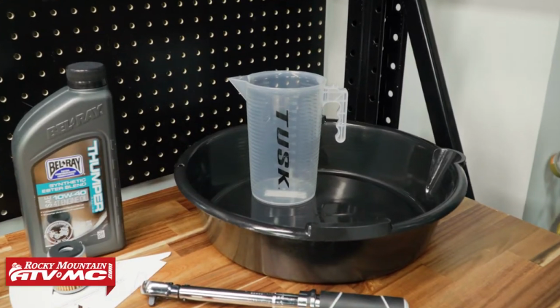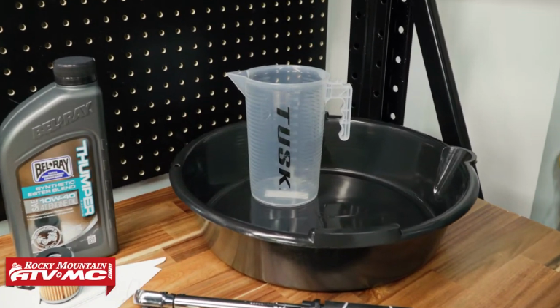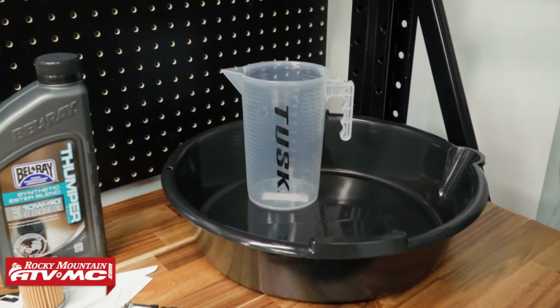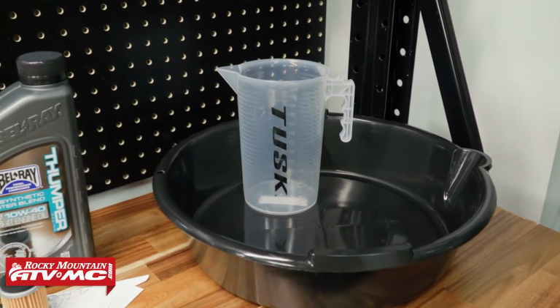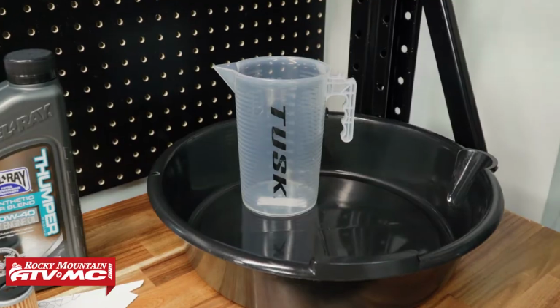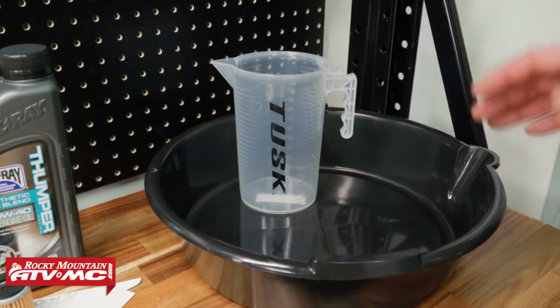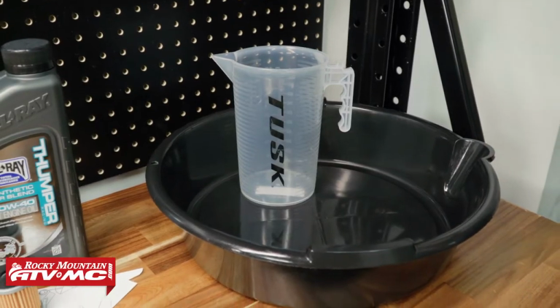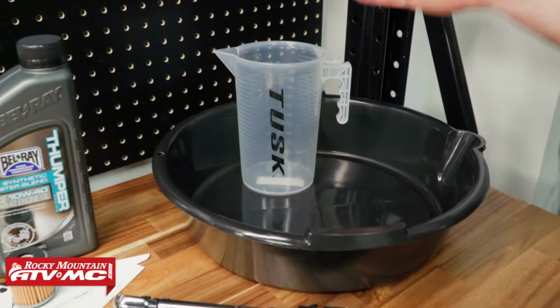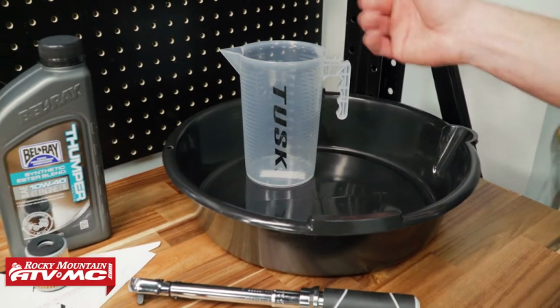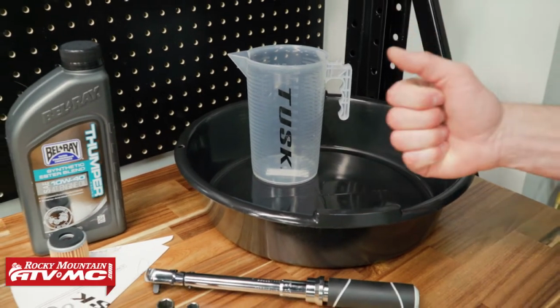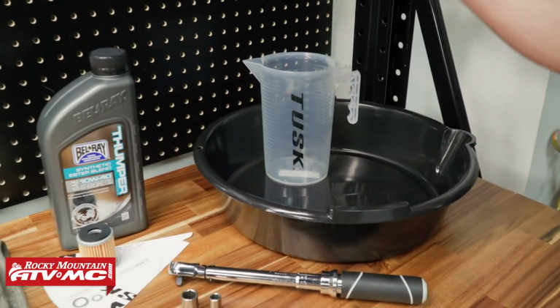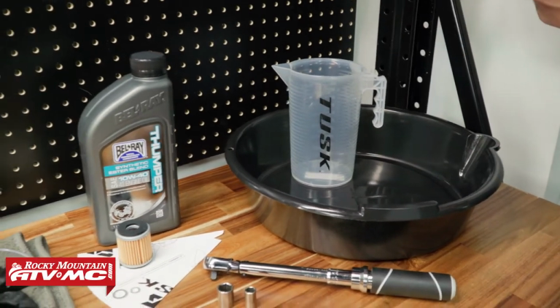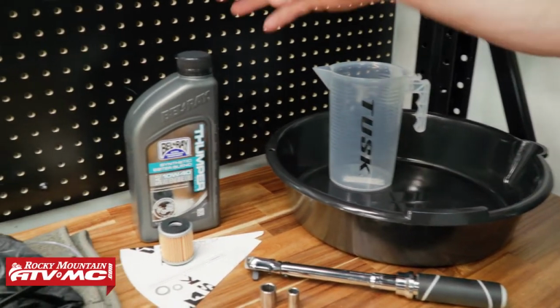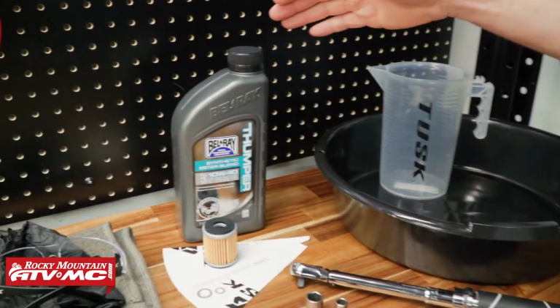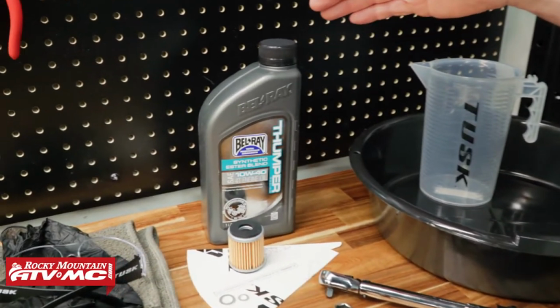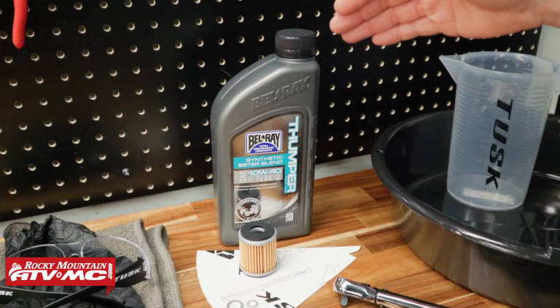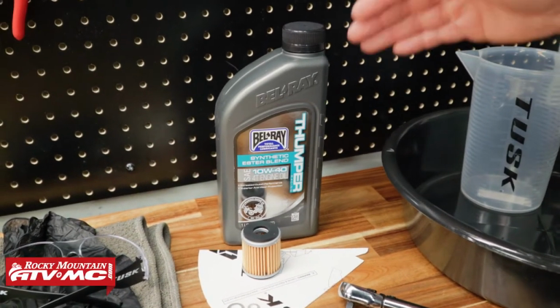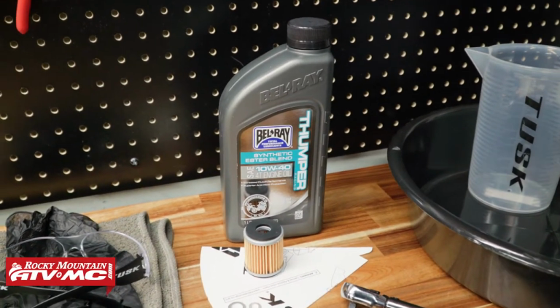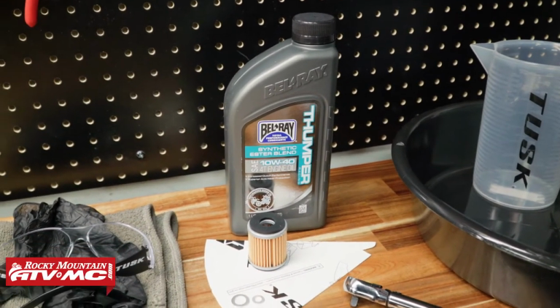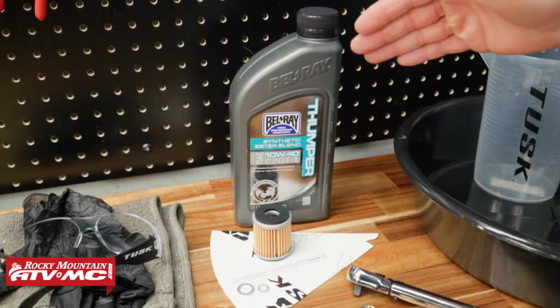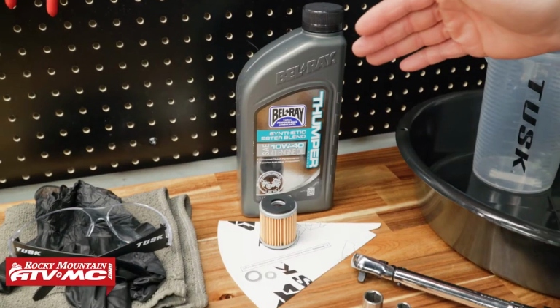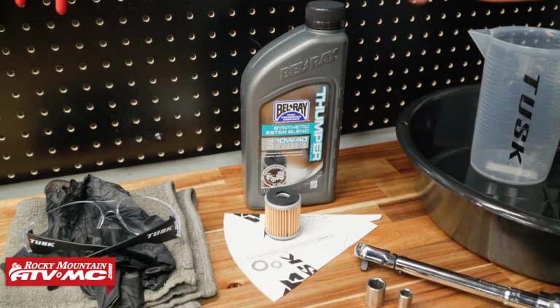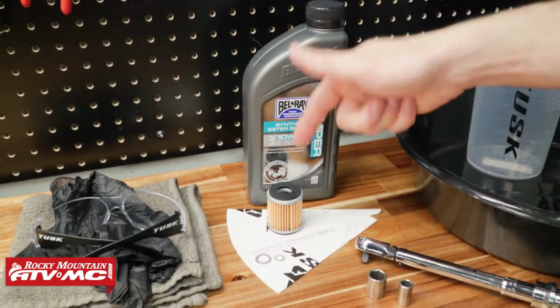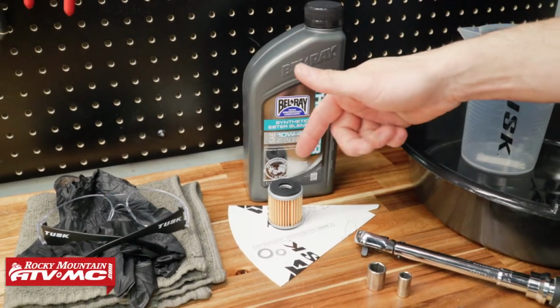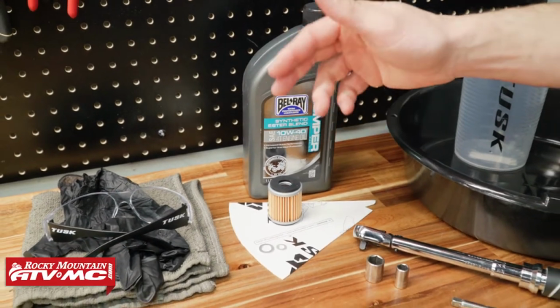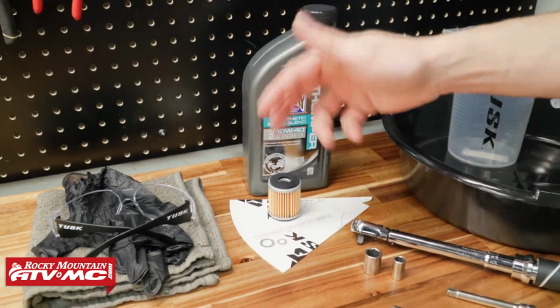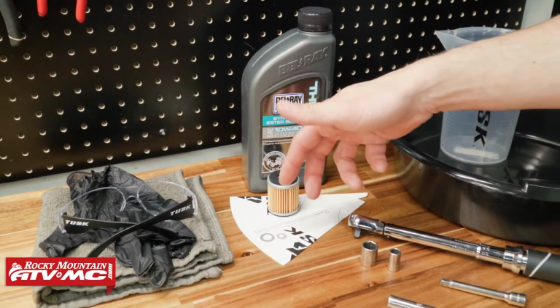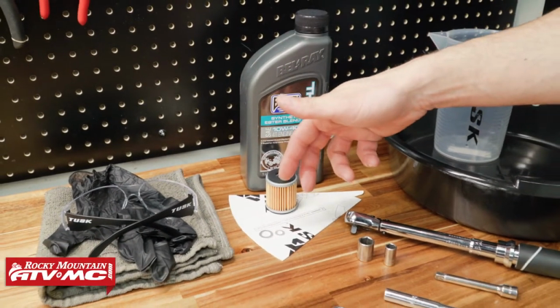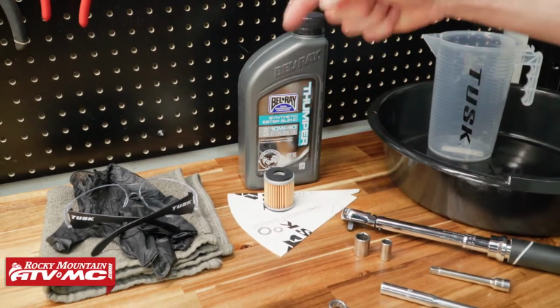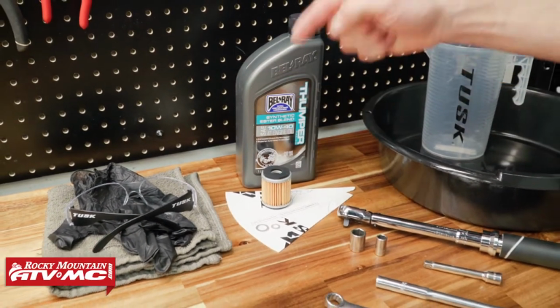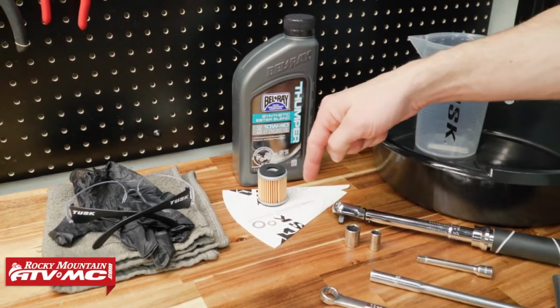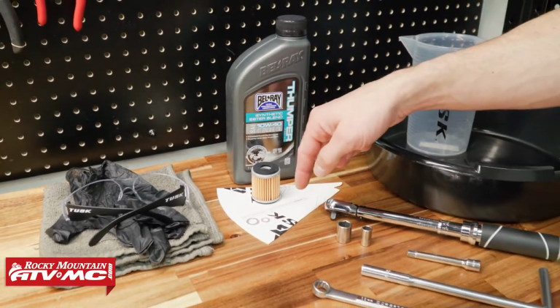To get this done we've got a drain pan, measuring cup, and I also have a Tusk oil change kit — it comes with your choice of oil, an oil filter, both crush washers, and a funnel.